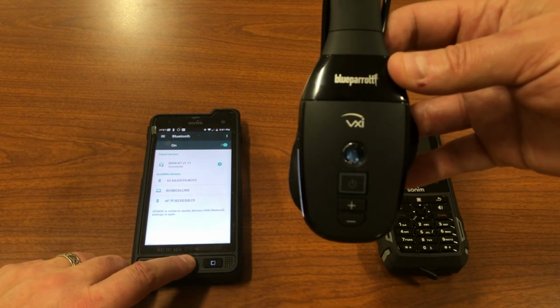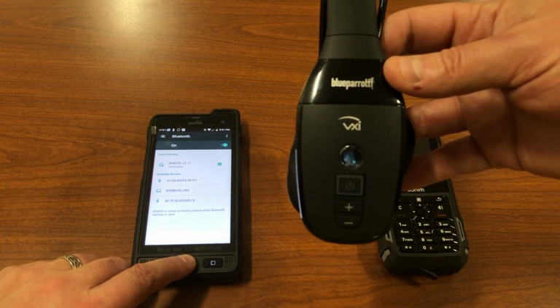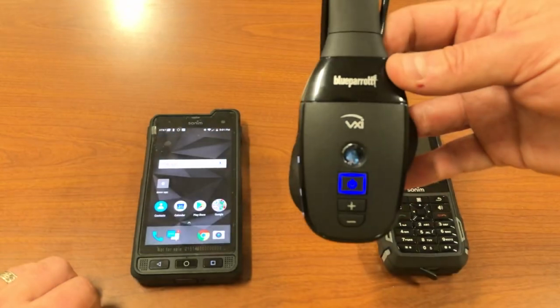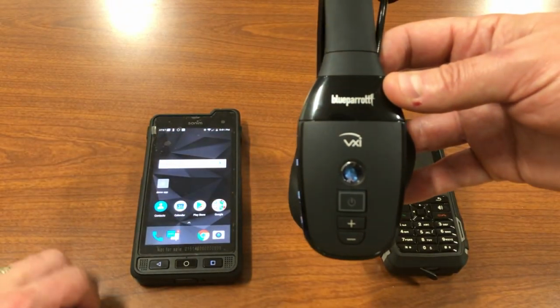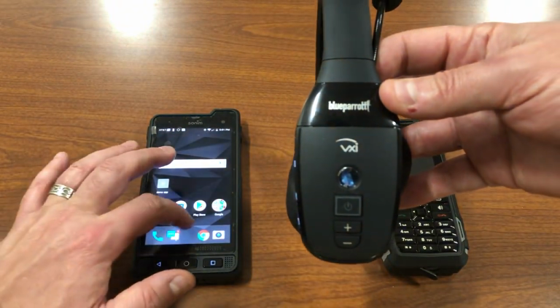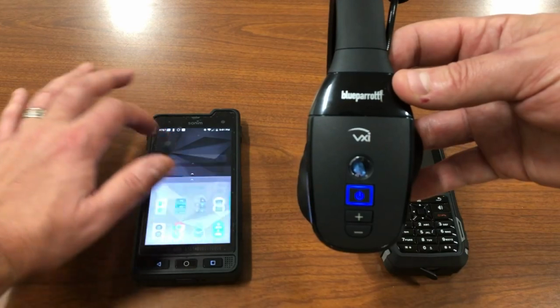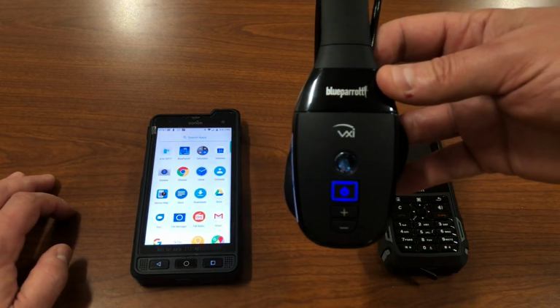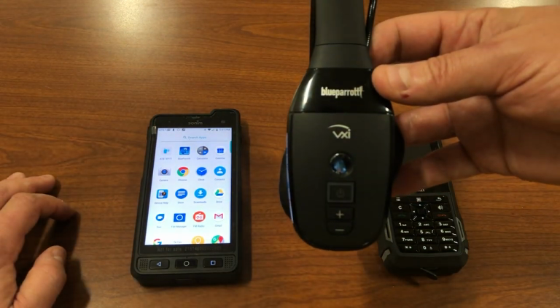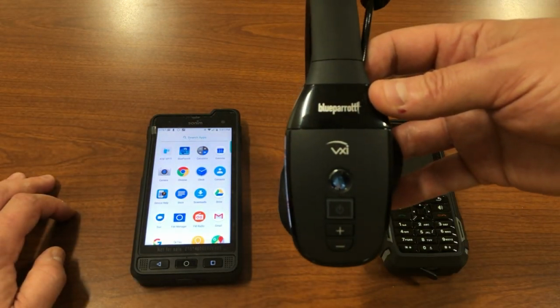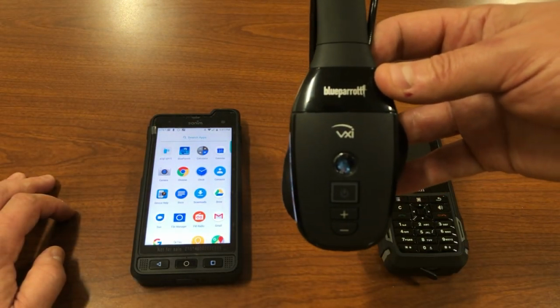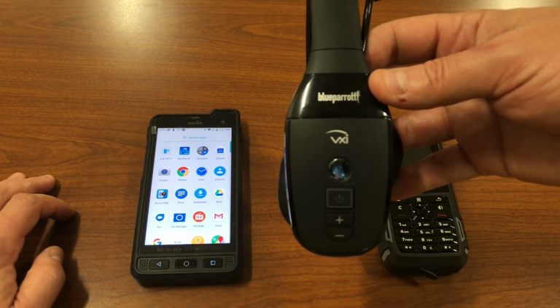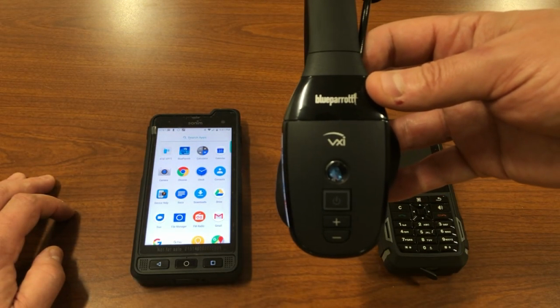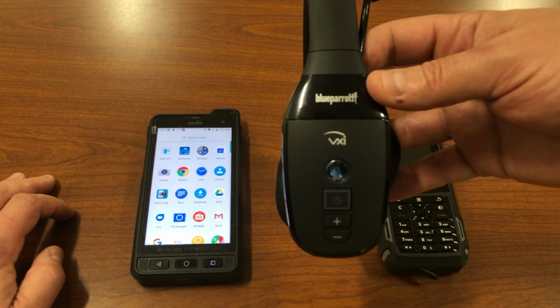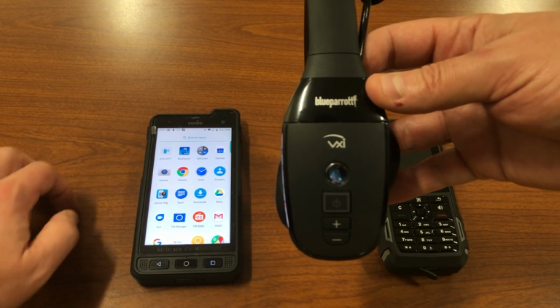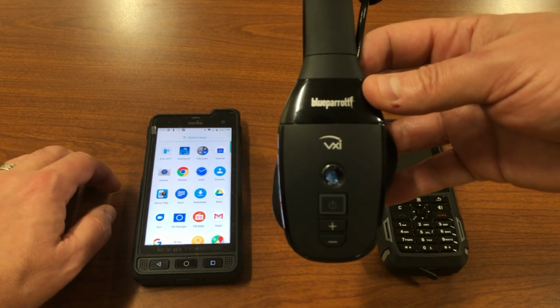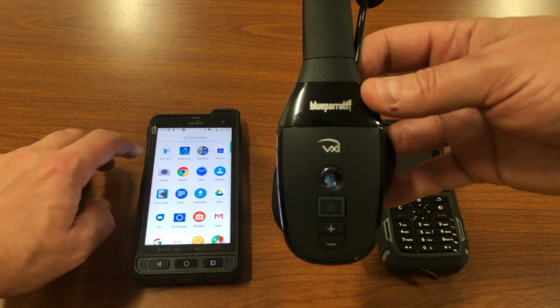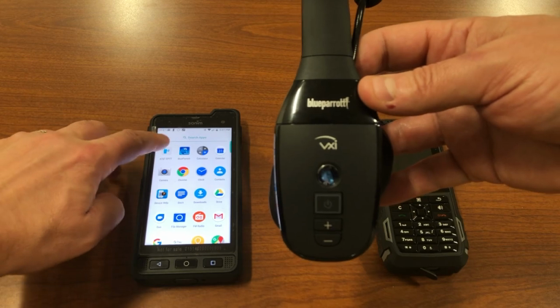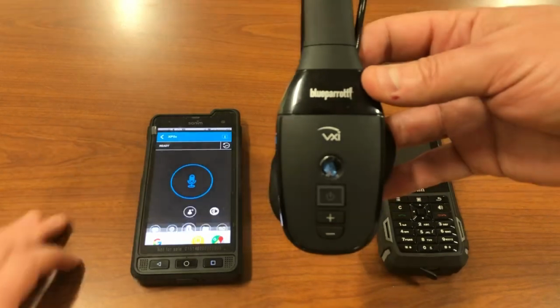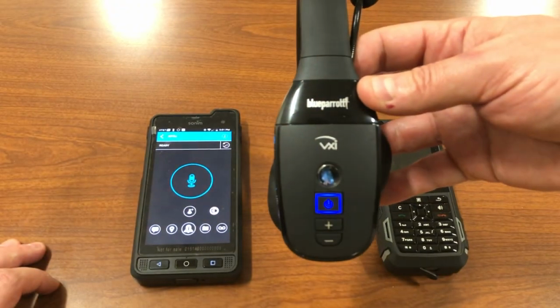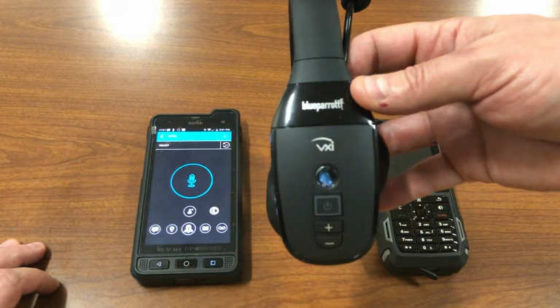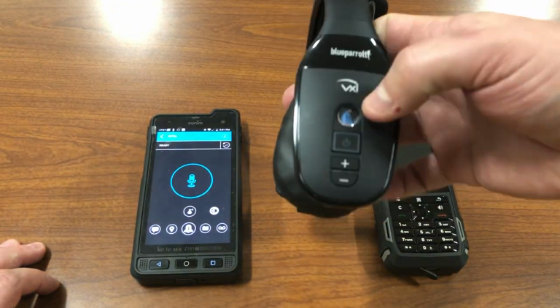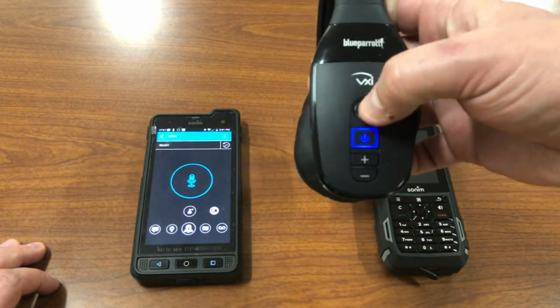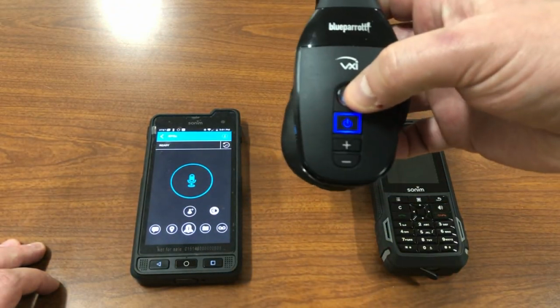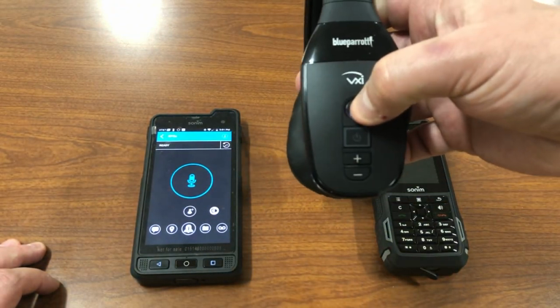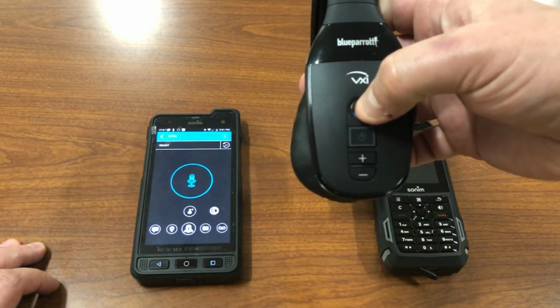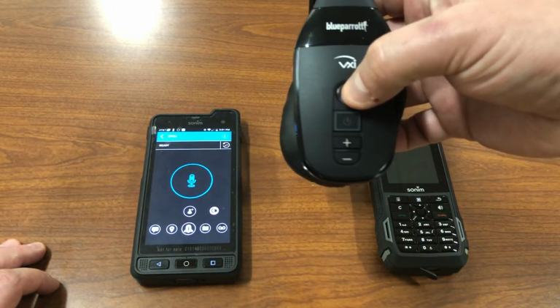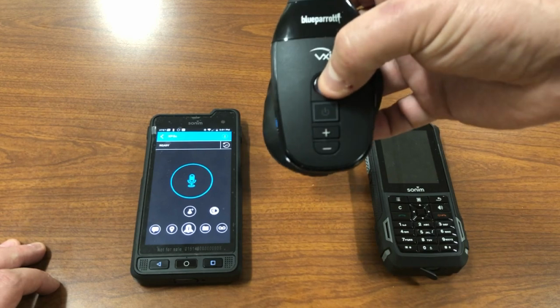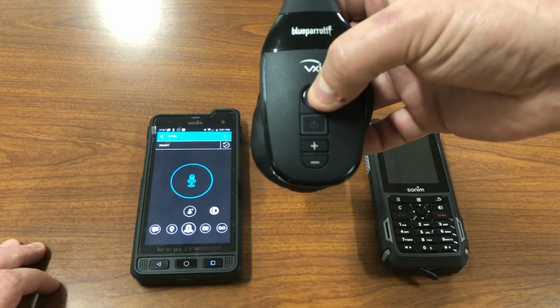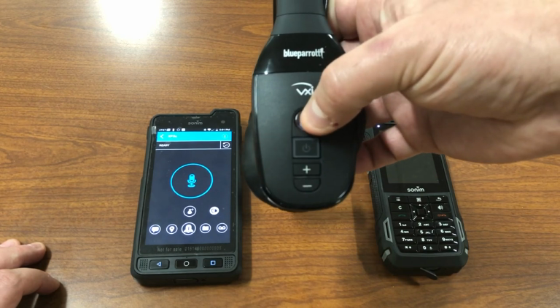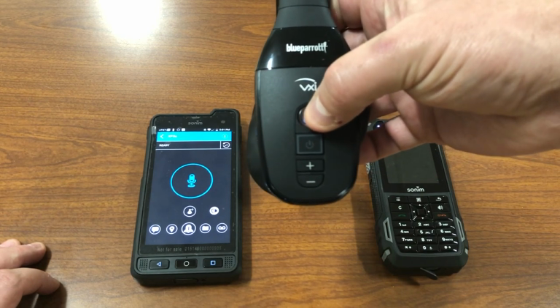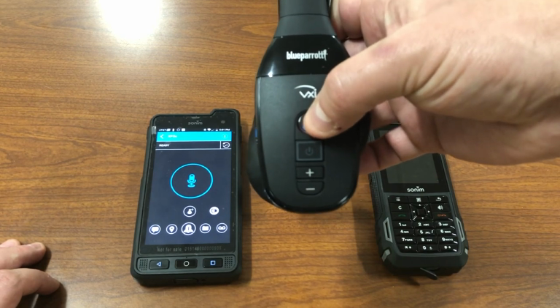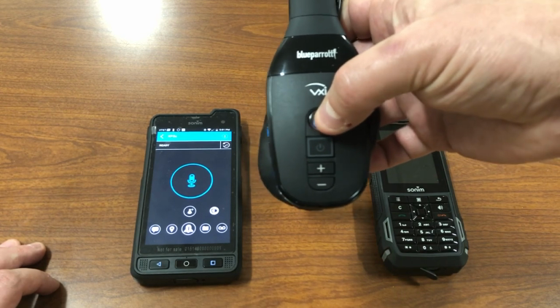Now I'm going to show you how things don't work when you haven't bonded the parrot button to the service through the BluePairIt app. So I'm just going to go direct into AT&T and hit the parrot button. And I'm not getting any responsiveness across the devices.